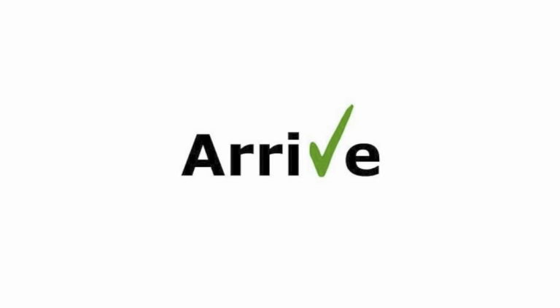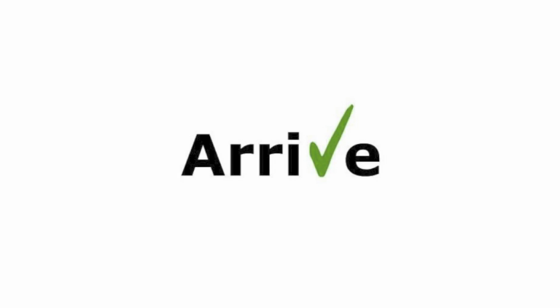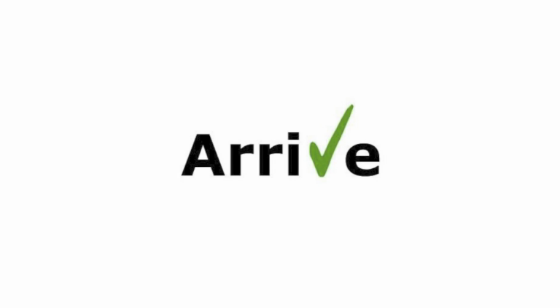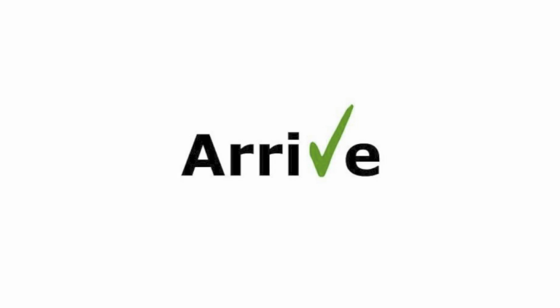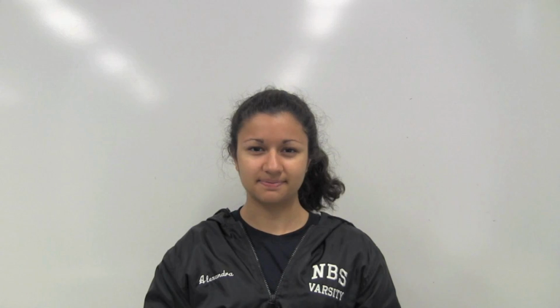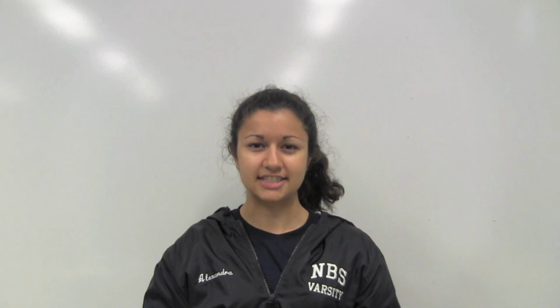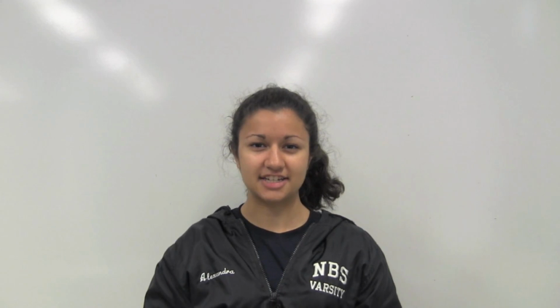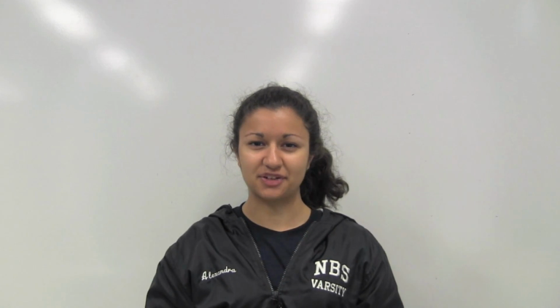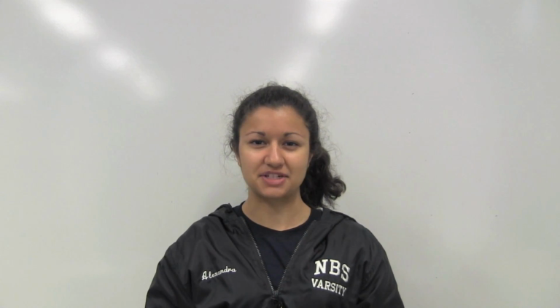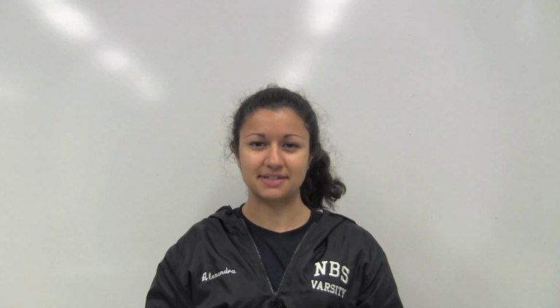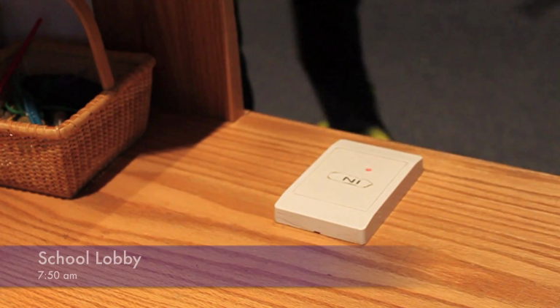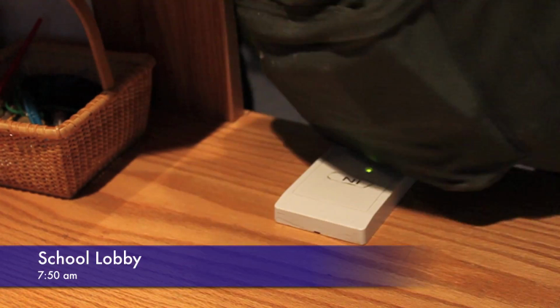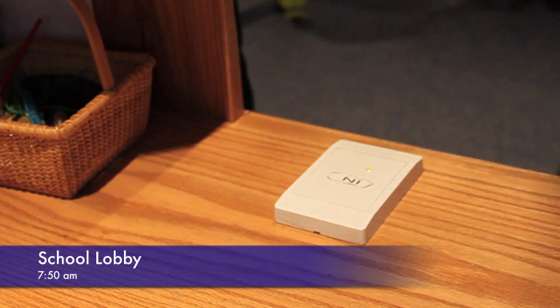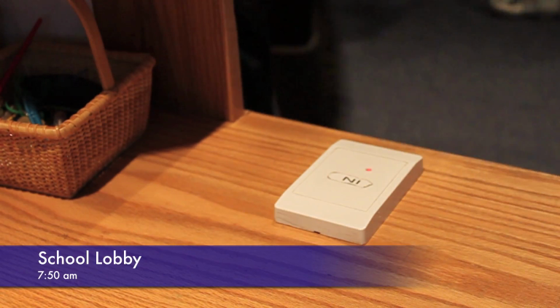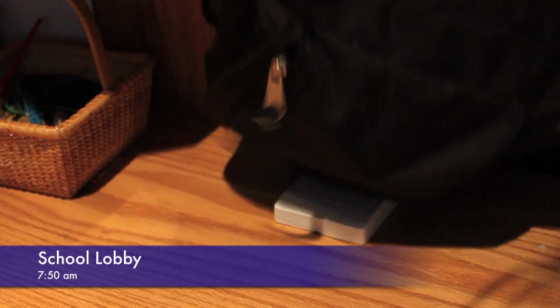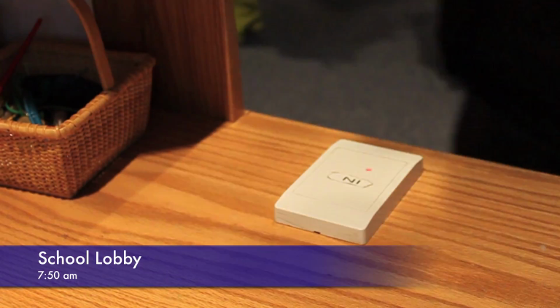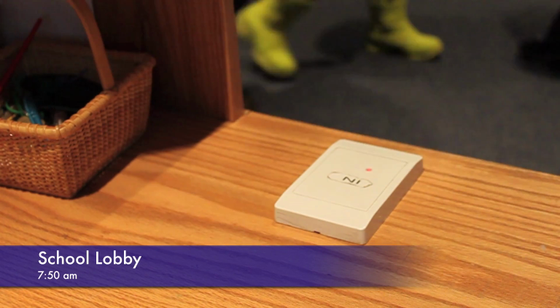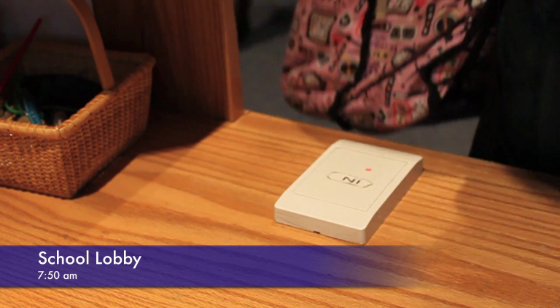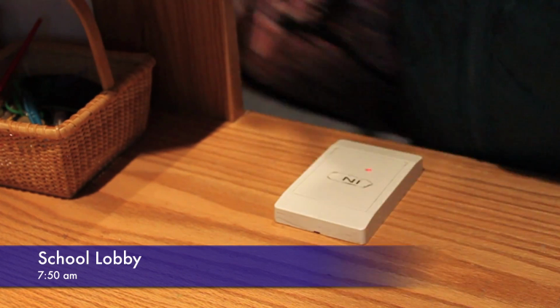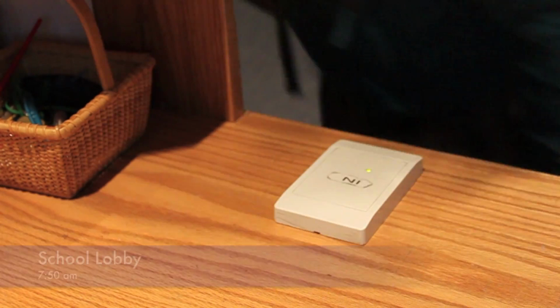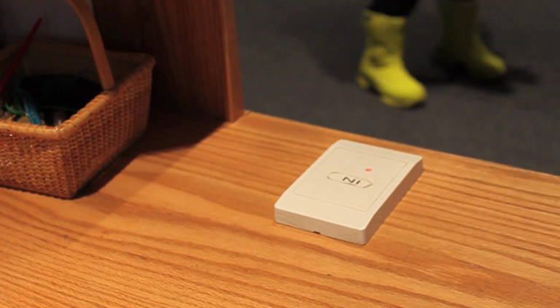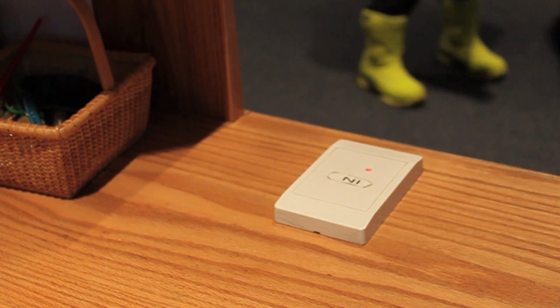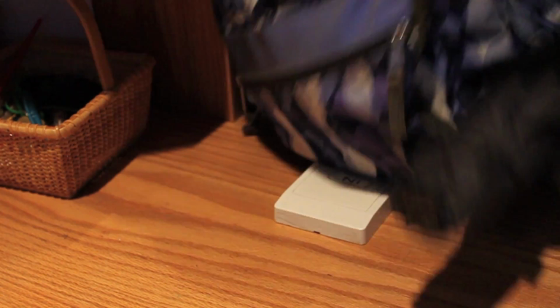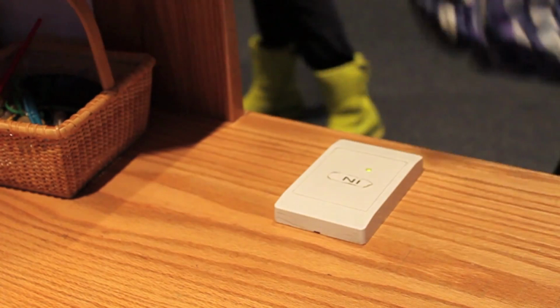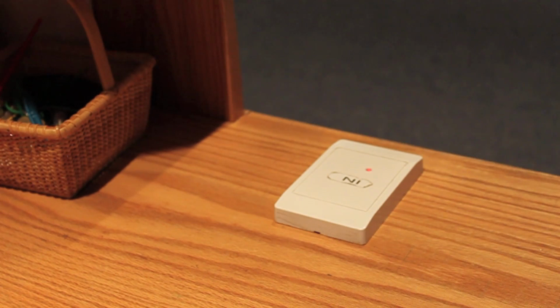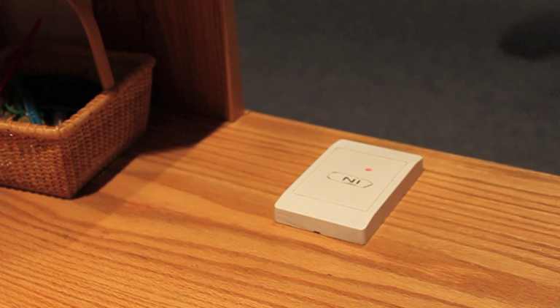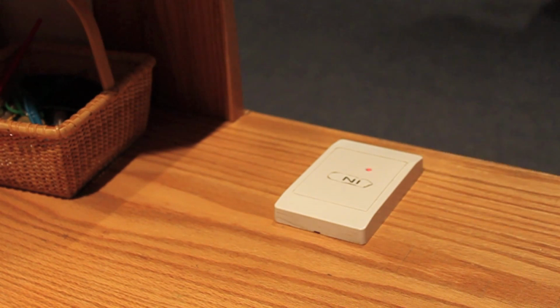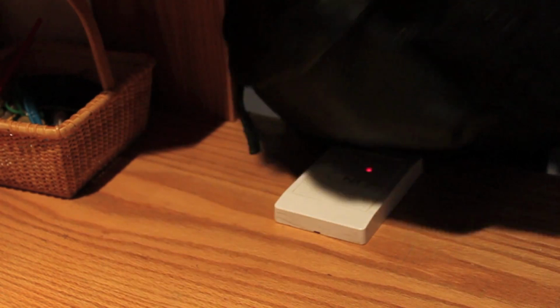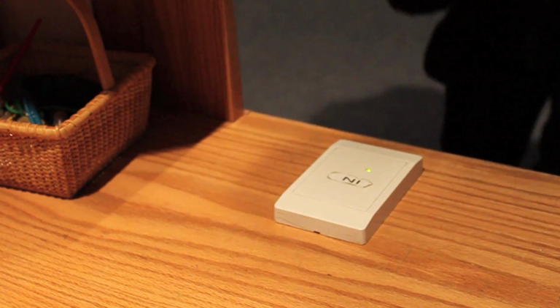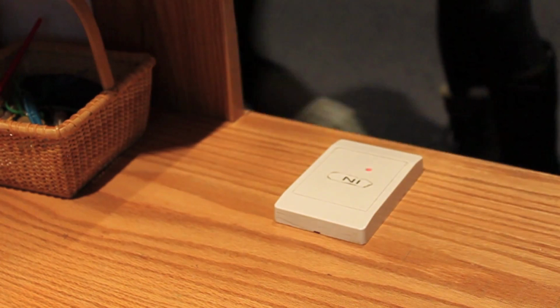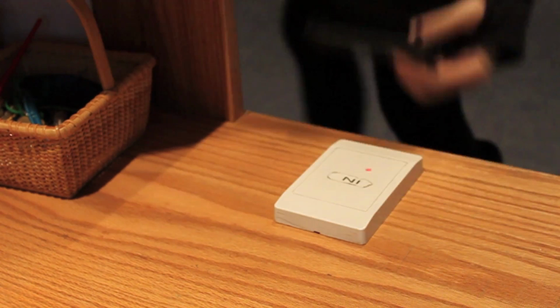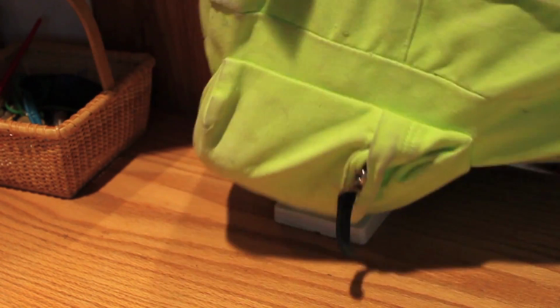Presenting Arrive — attendance at your fingertips. We are digitizing the check-in system. We found a problem in our community: many facets of our check-in system are ineffective.